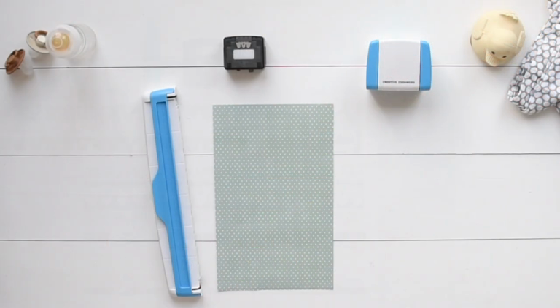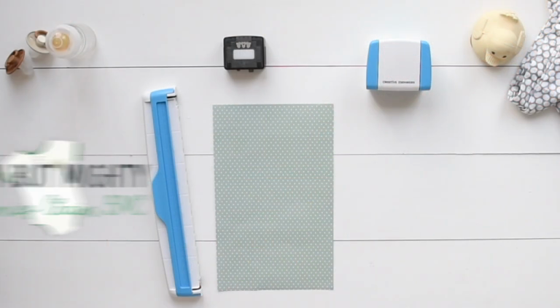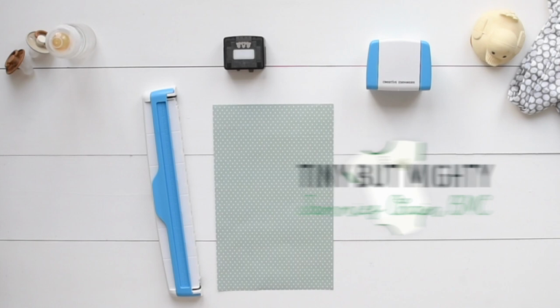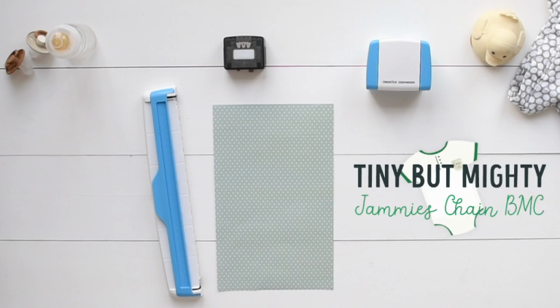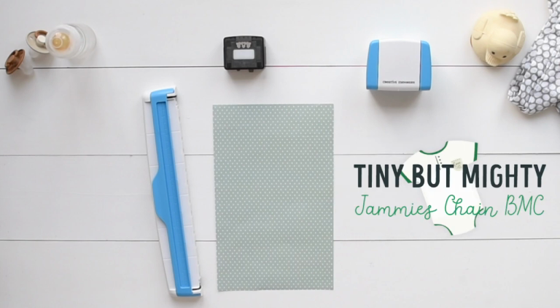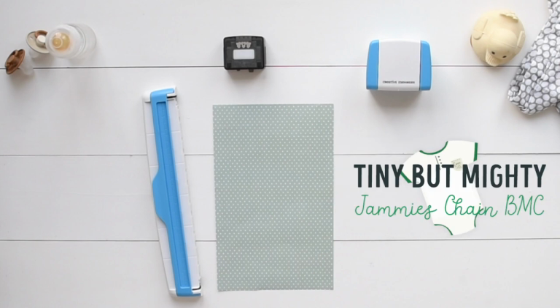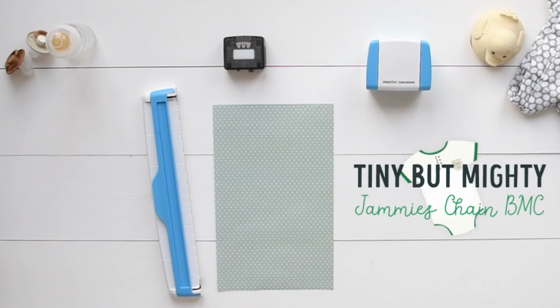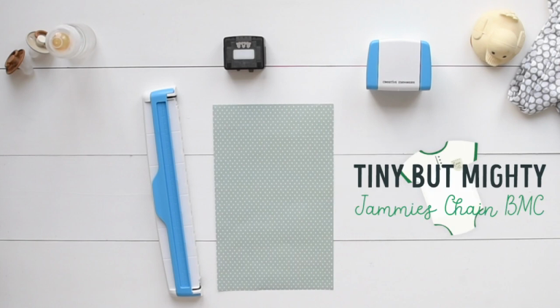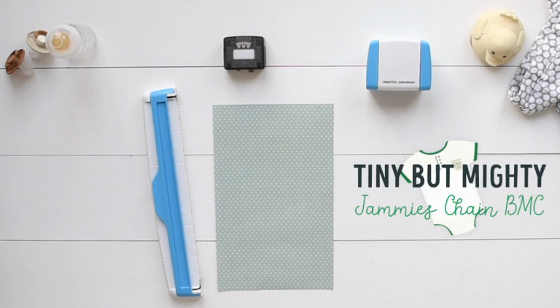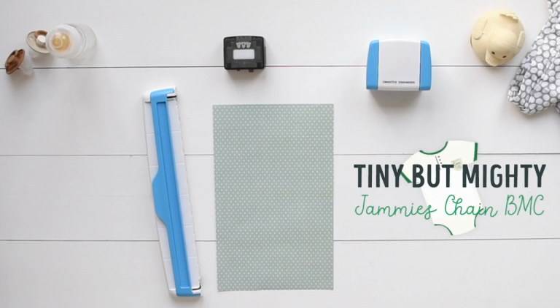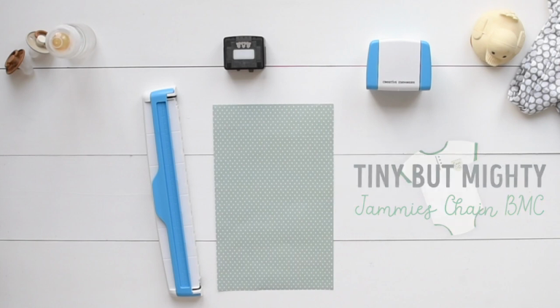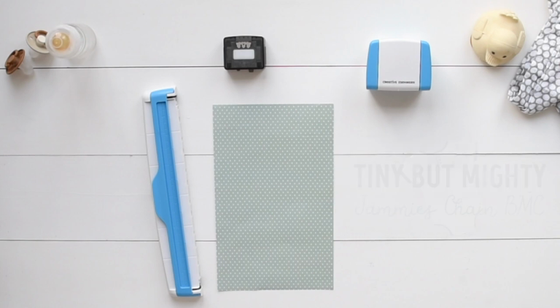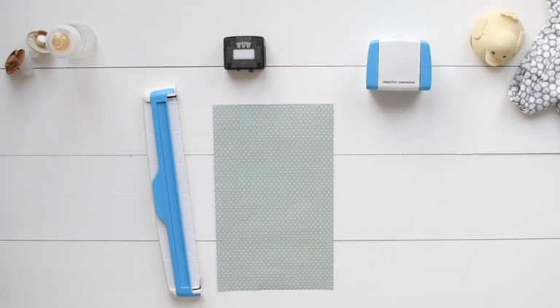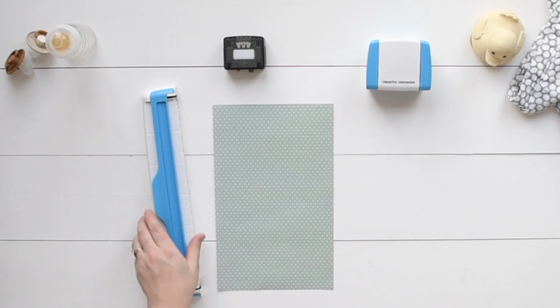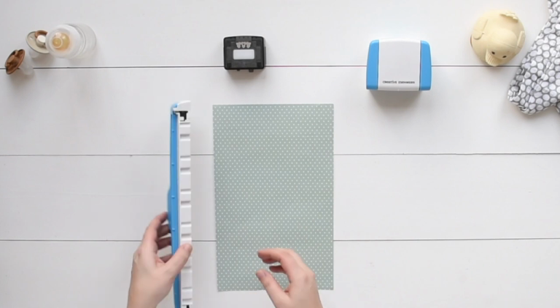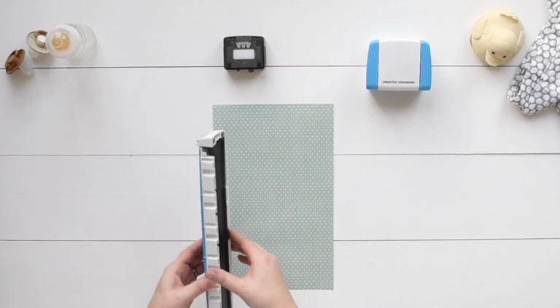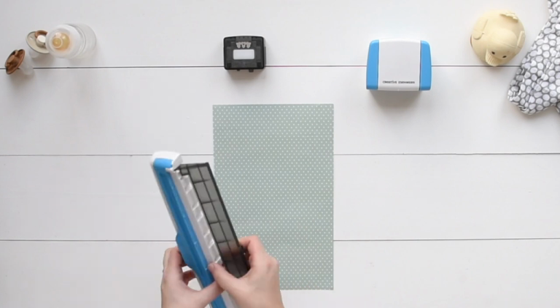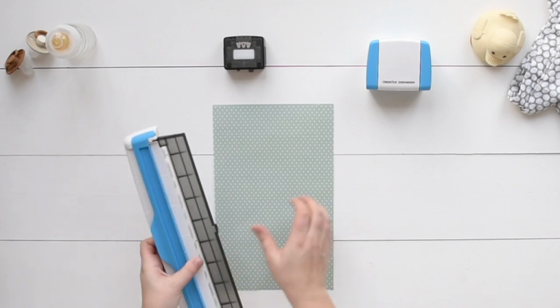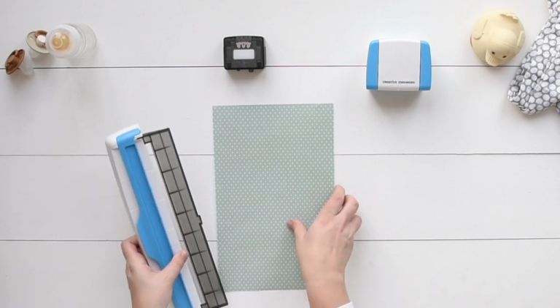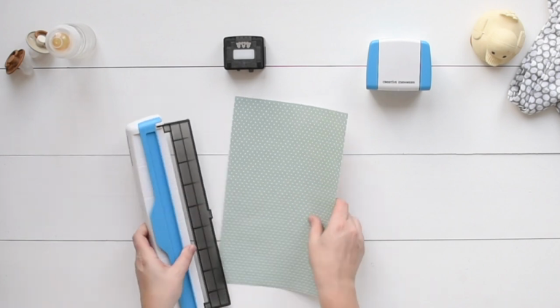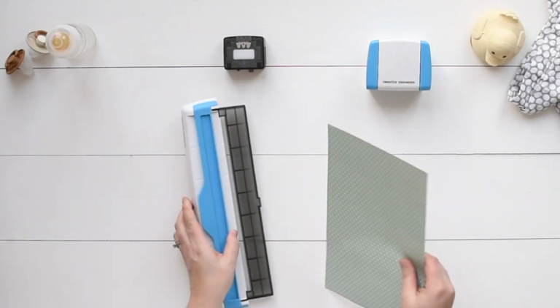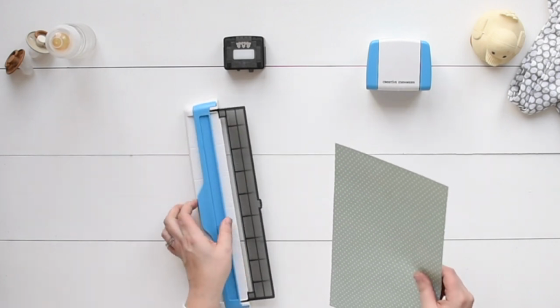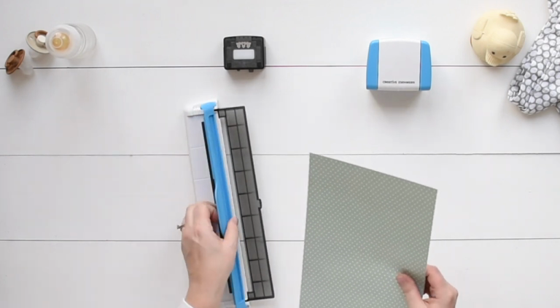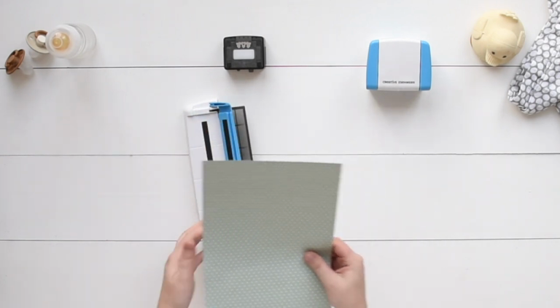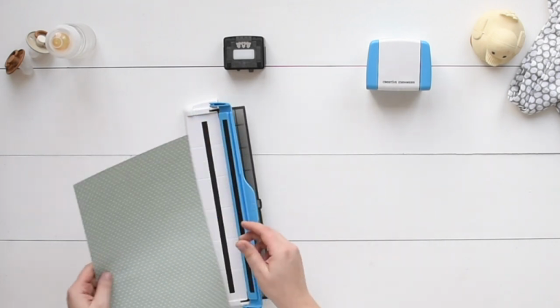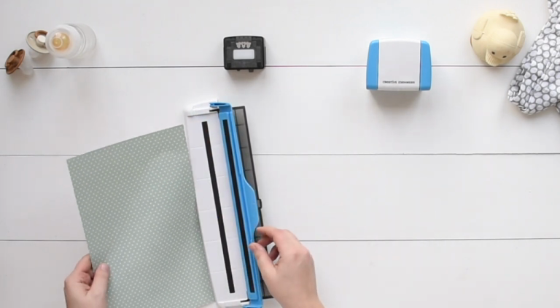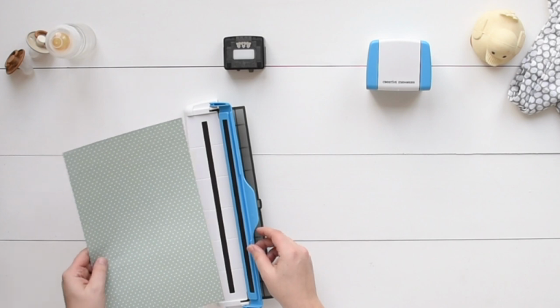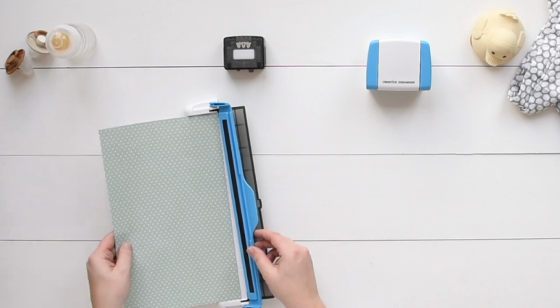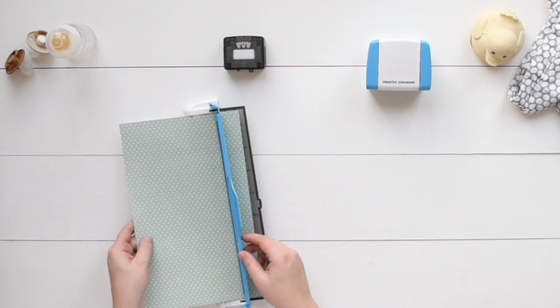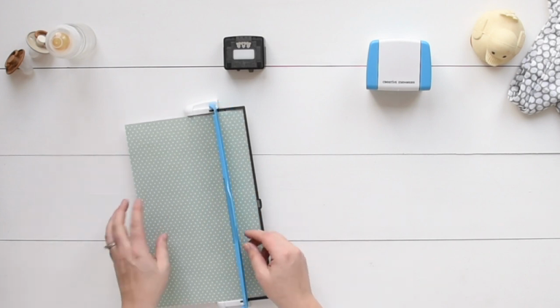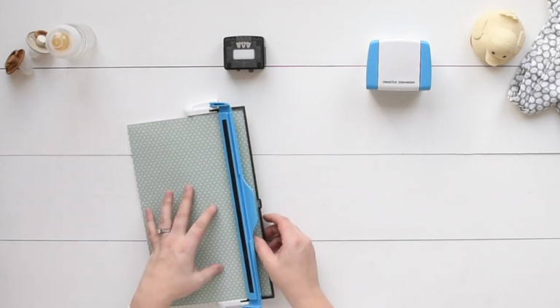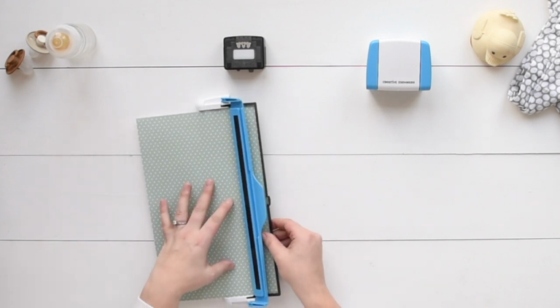It's easier than ever to make beautiful borders with the Creative Memories border maker system. With the bottom tray of the guide flipped out and clicked in place, lift up the blue arm and slide the paper under until it aligns with the edge of the tray.